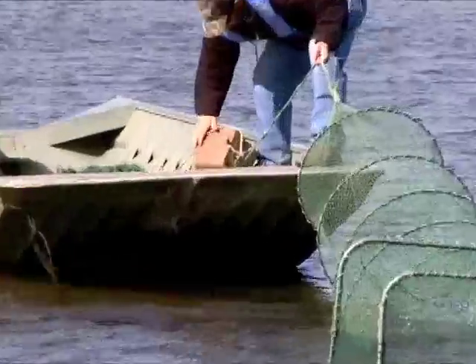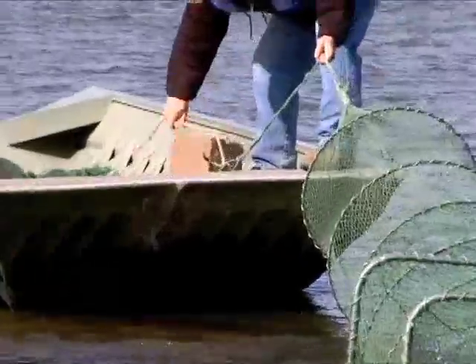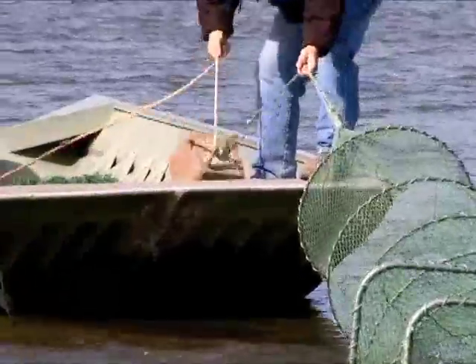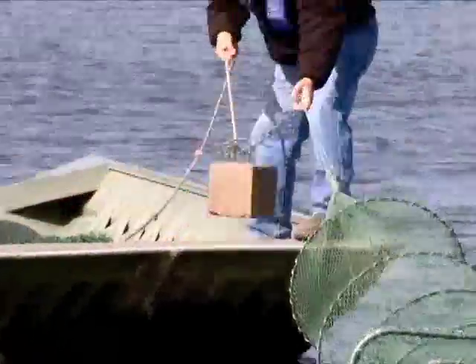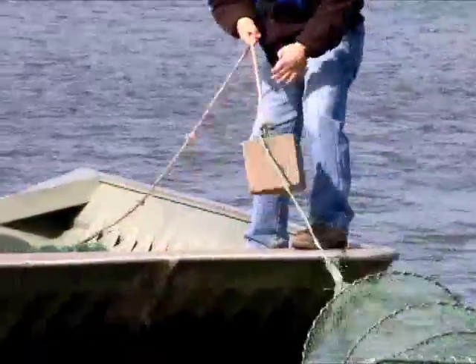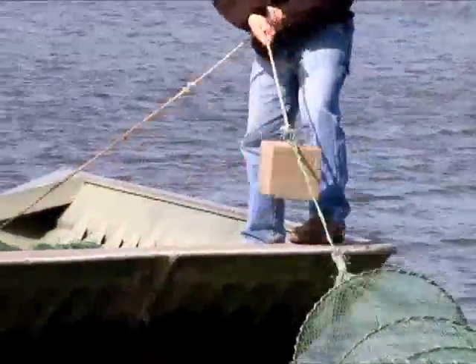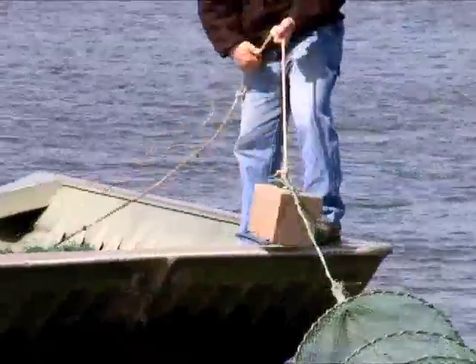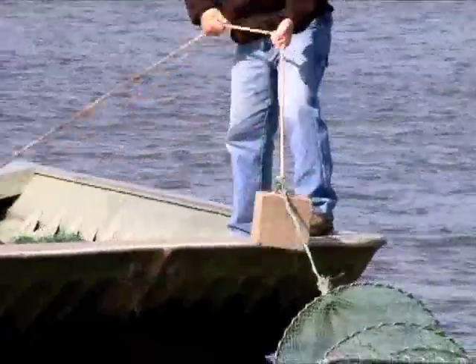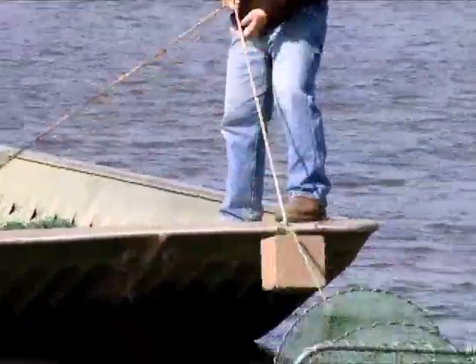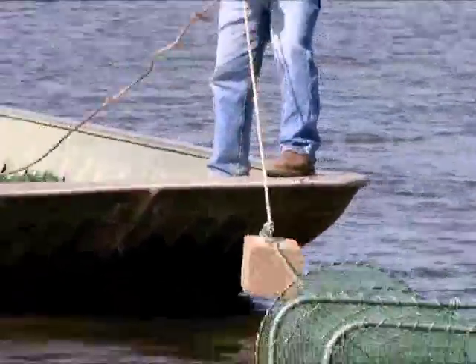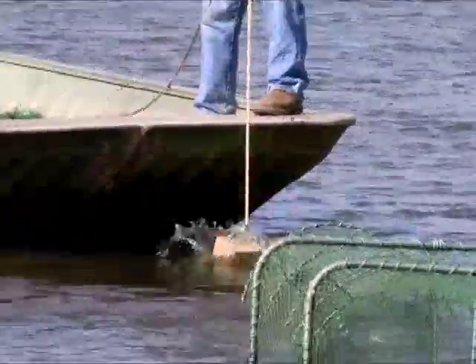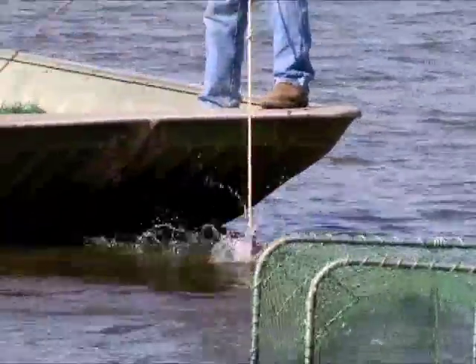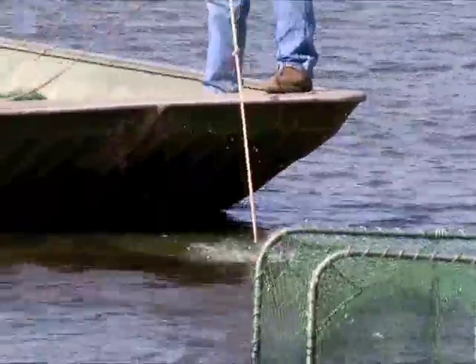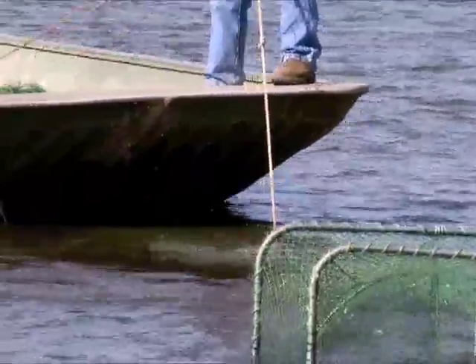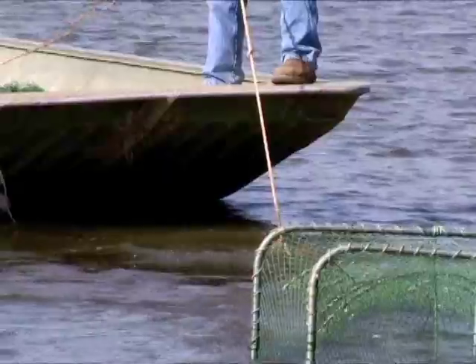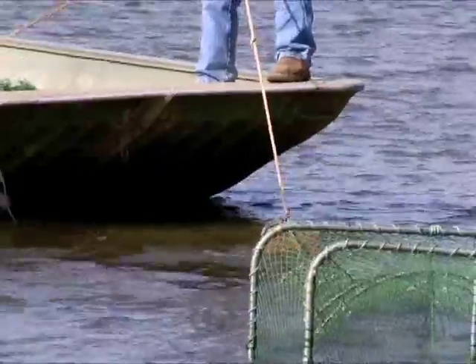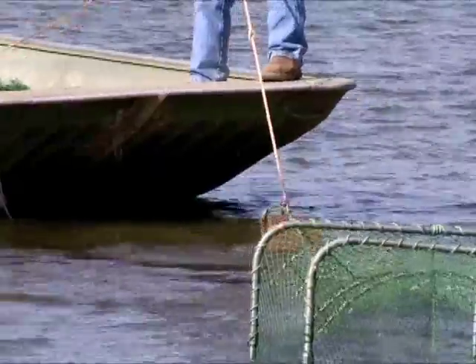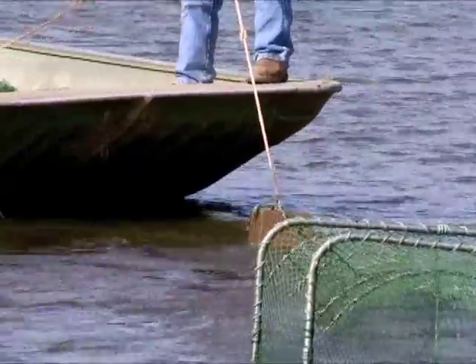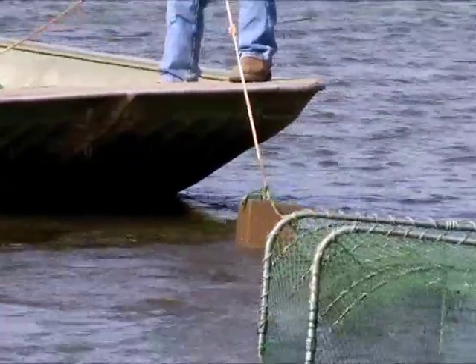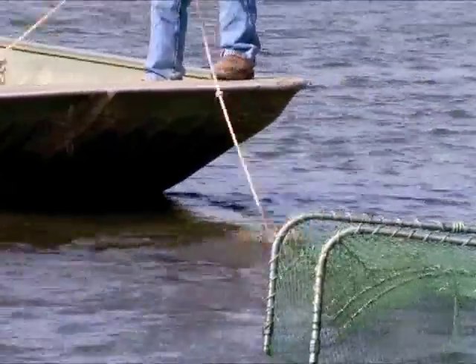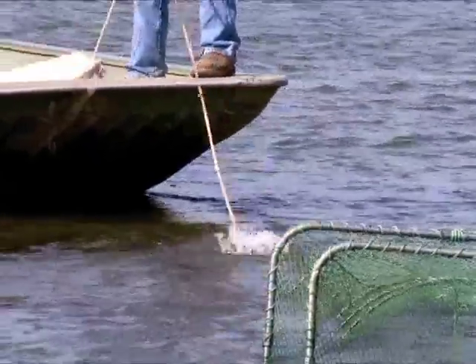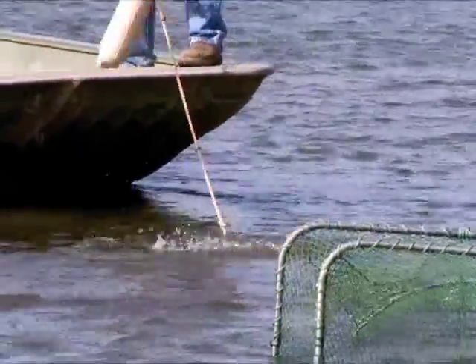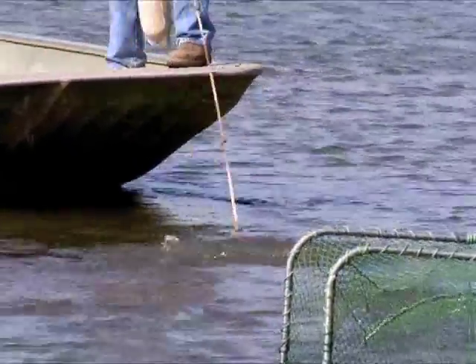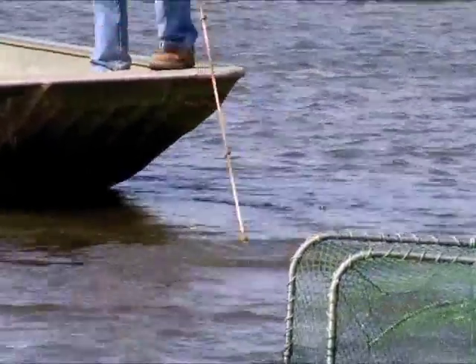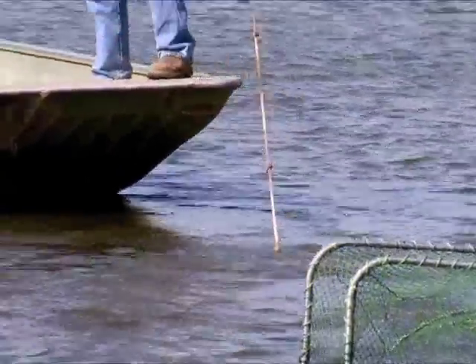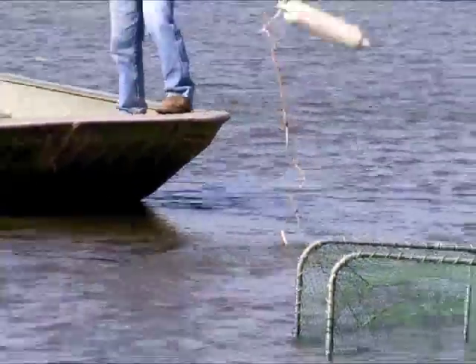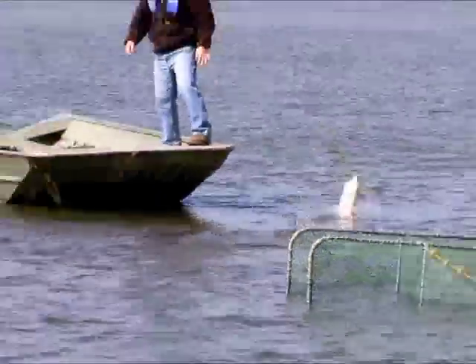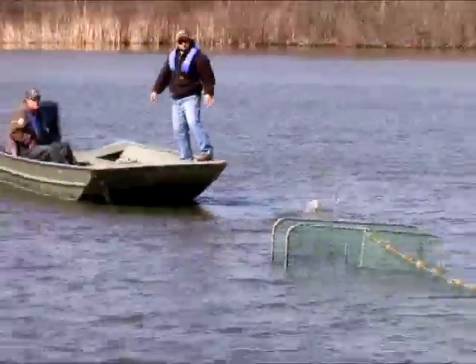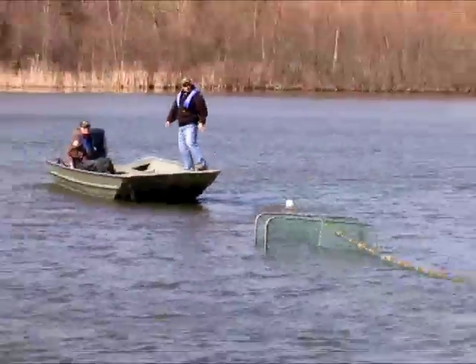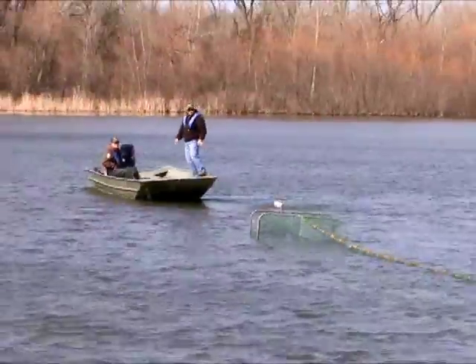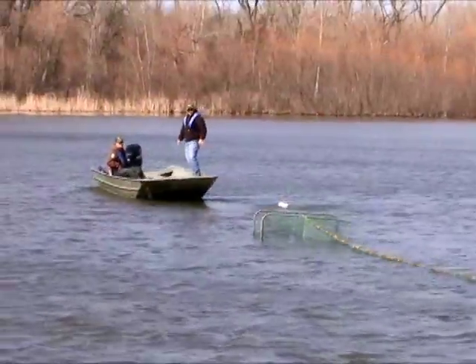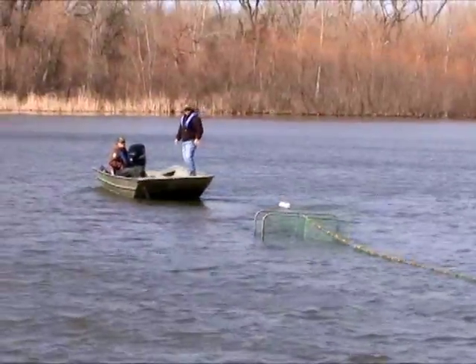Pikes swim along the shore until they encounter 50-foot nets that lead into funnel traps. Nets are then left overnight and checked.